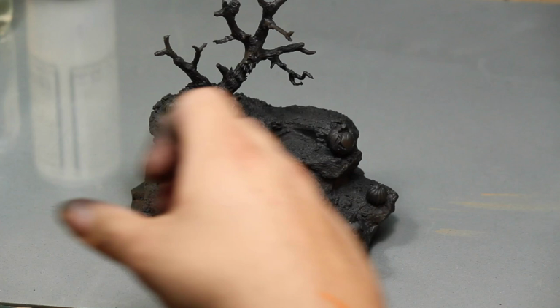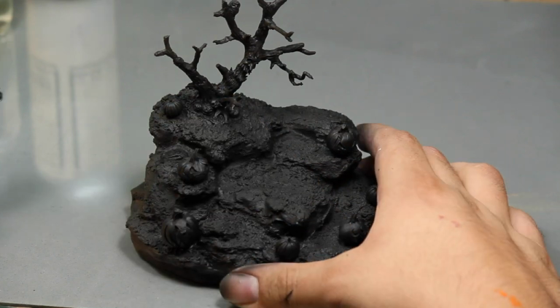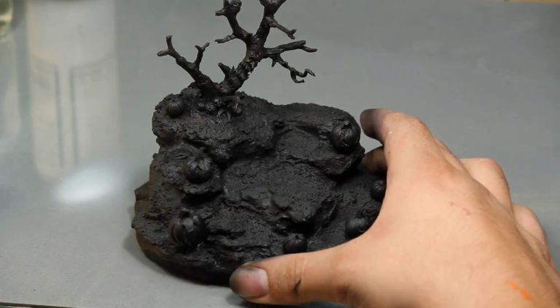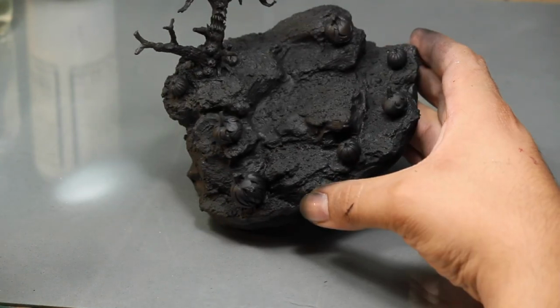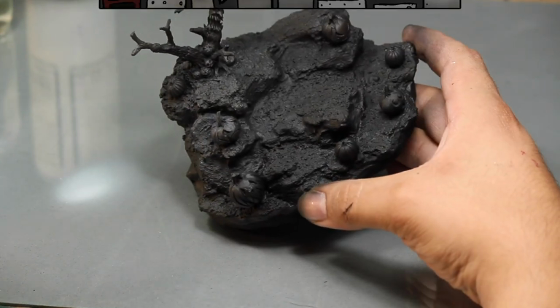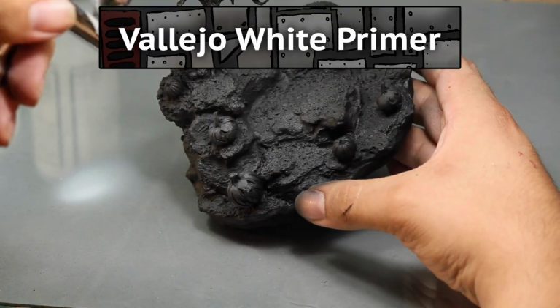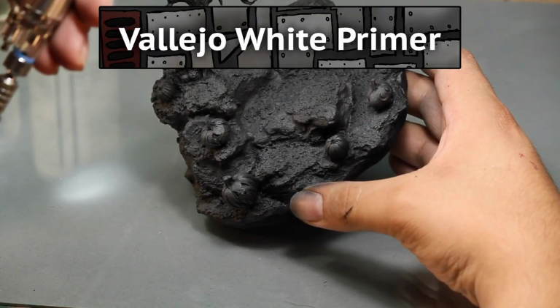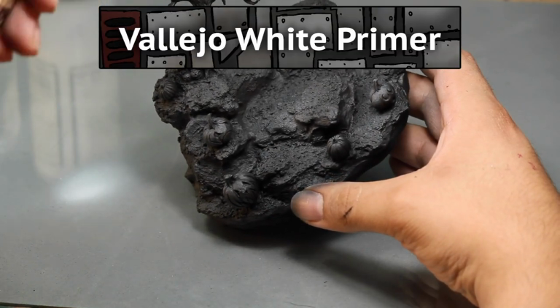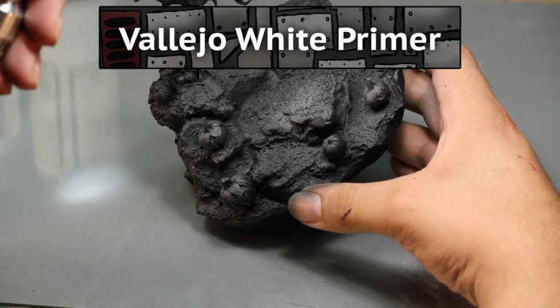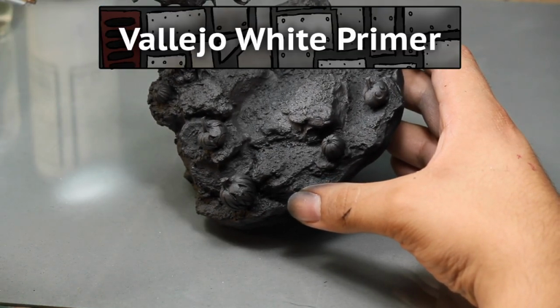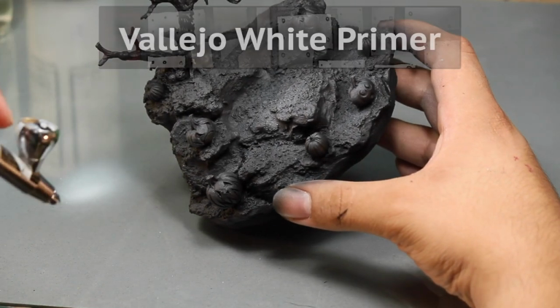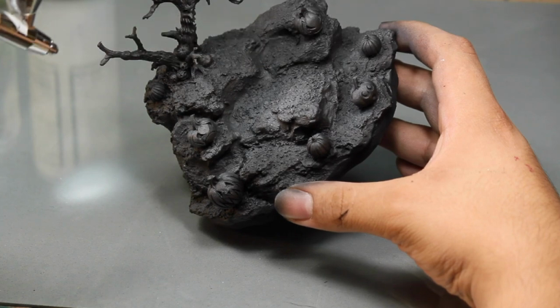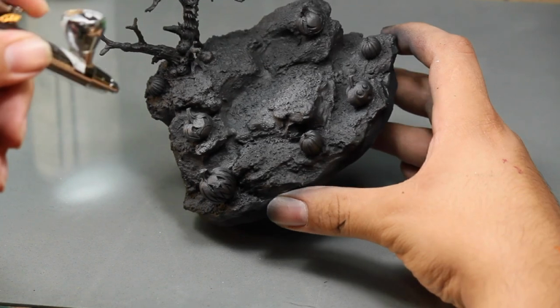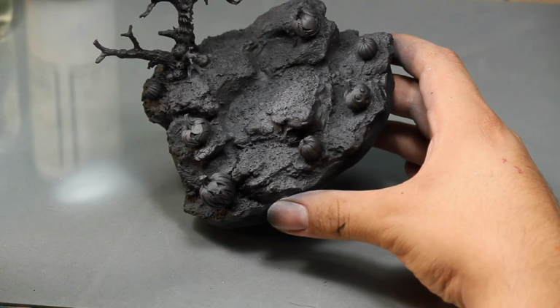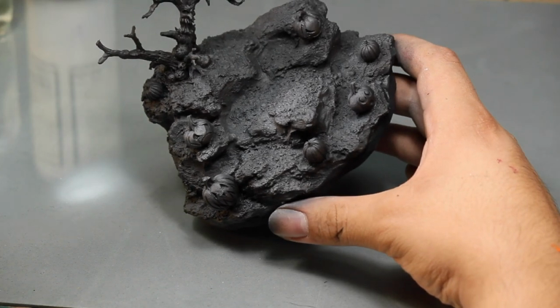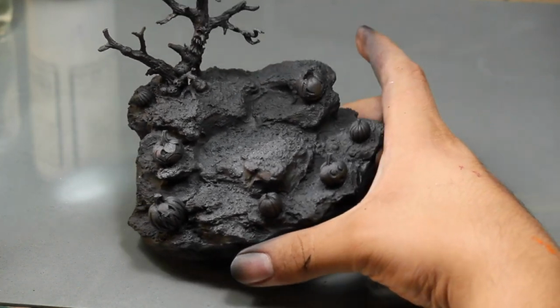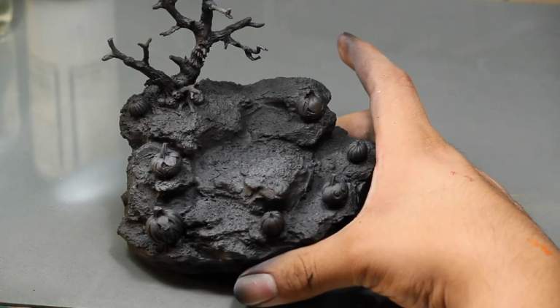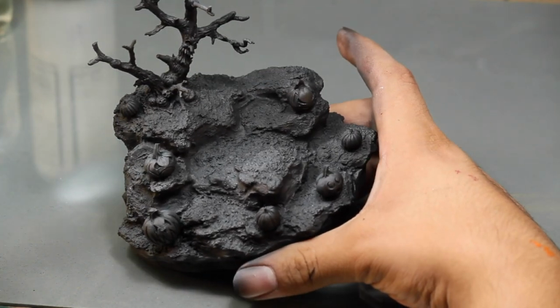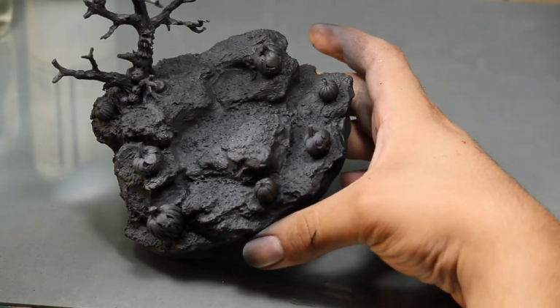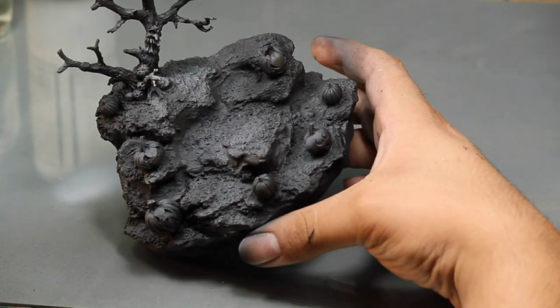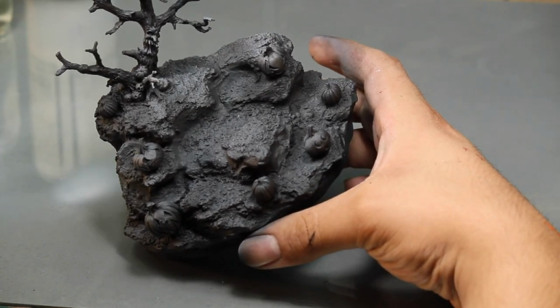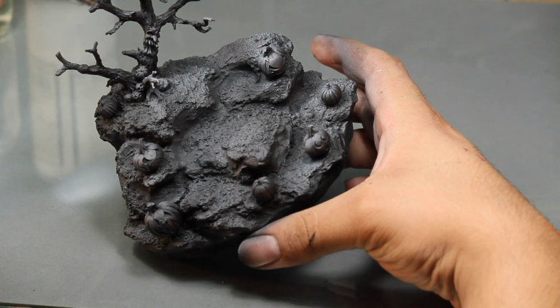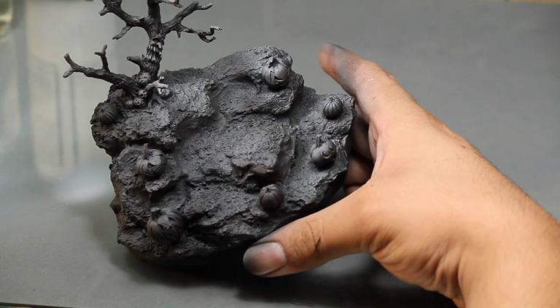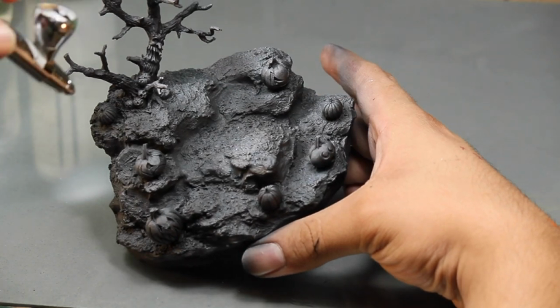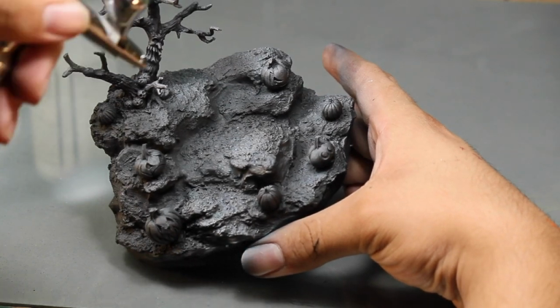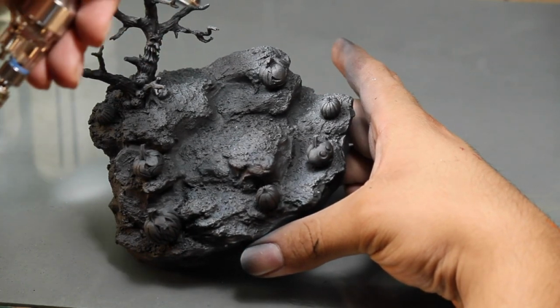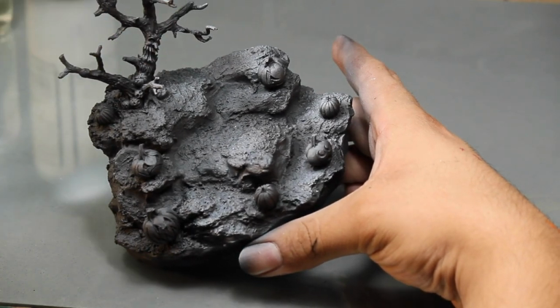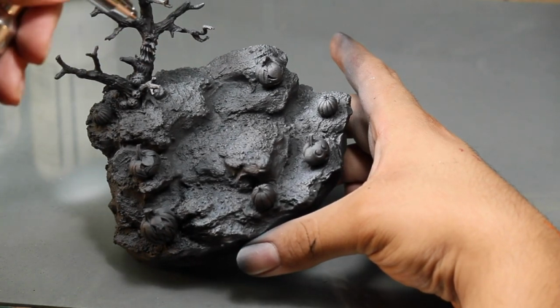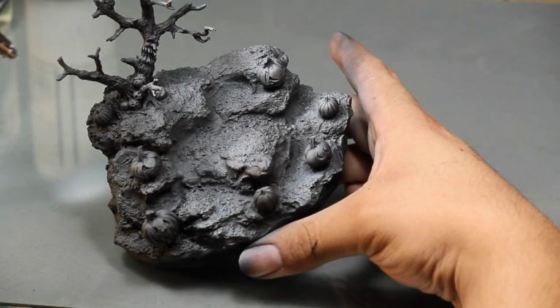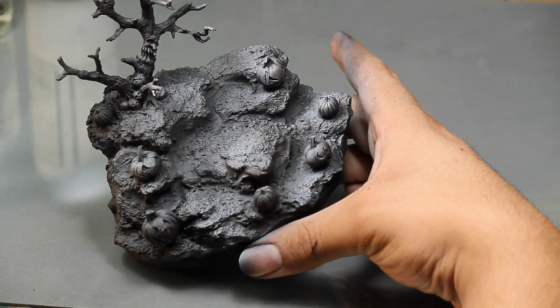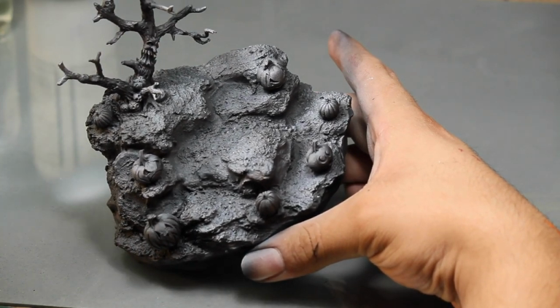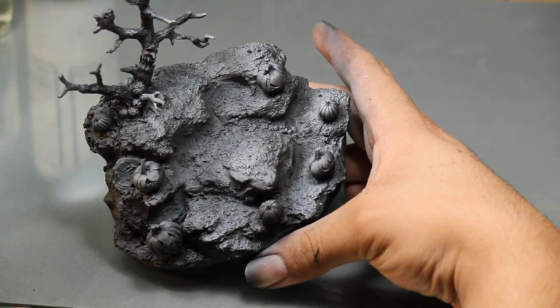After priming, I do a zenithal highlight with some white primer. Did you know that zenithal highlight comes from the astronomy word zenith, meaning the point when the sun is directly above the observer? So zenithal highlight is pre-shading where light is coming directly from above.